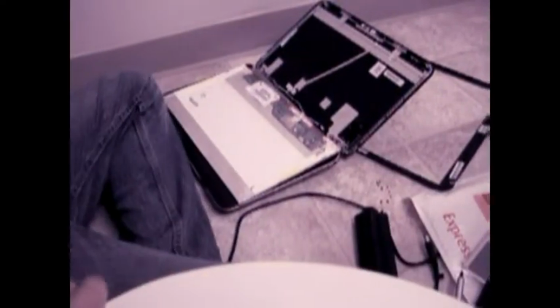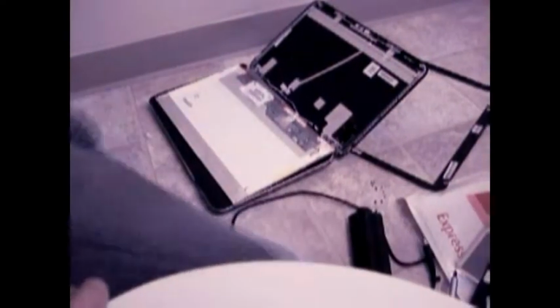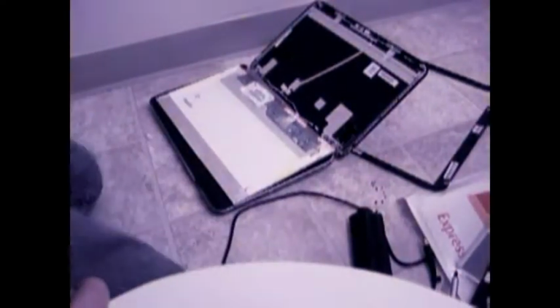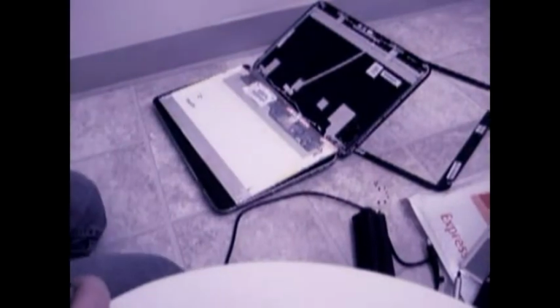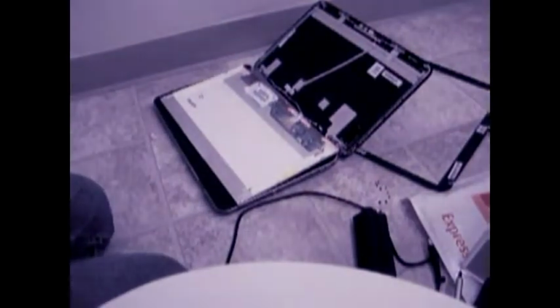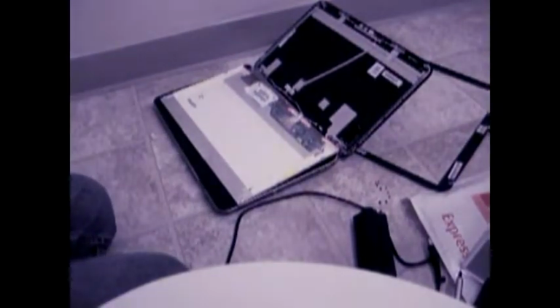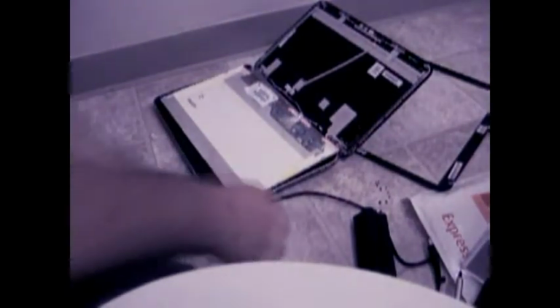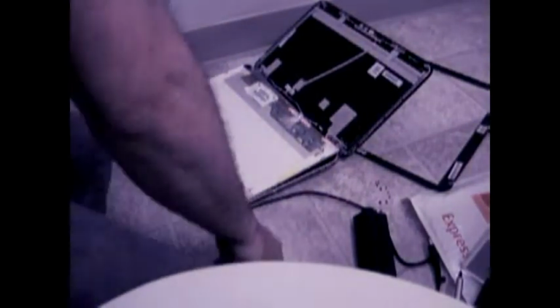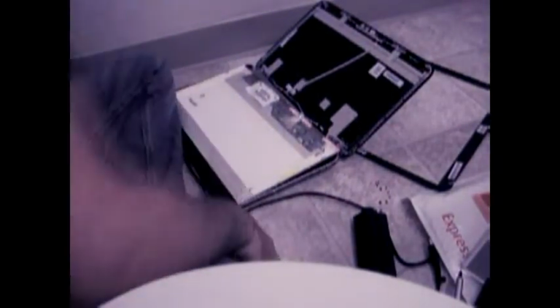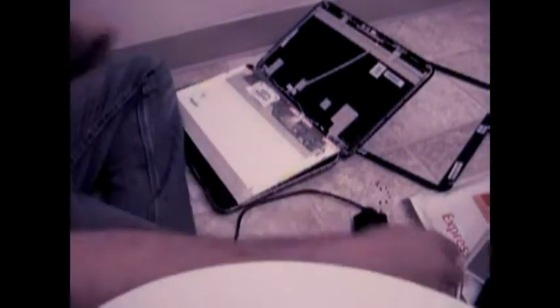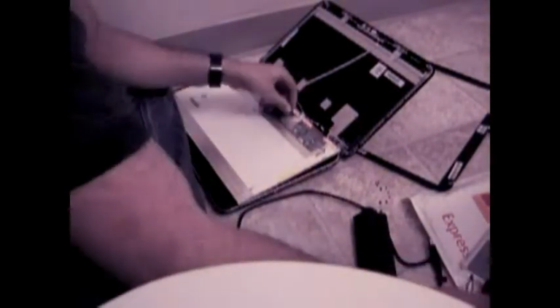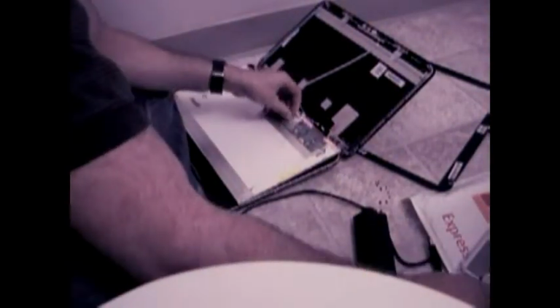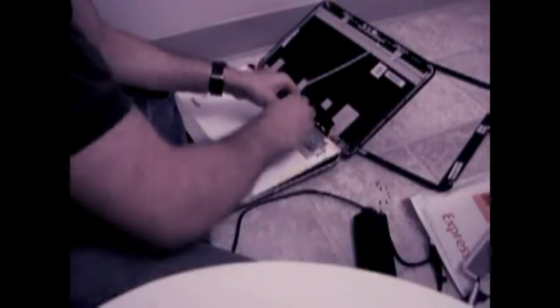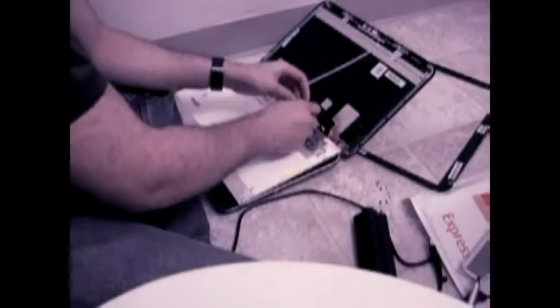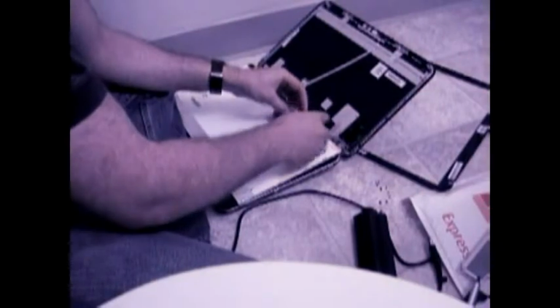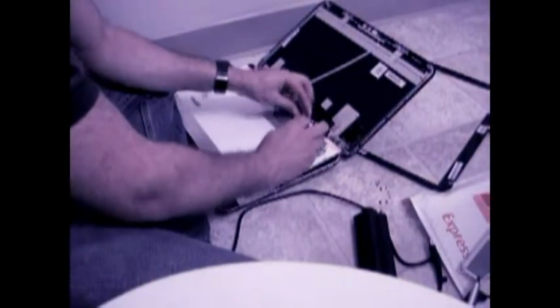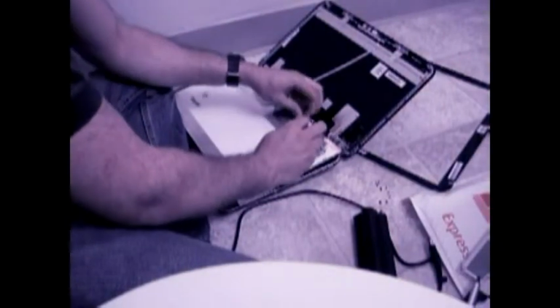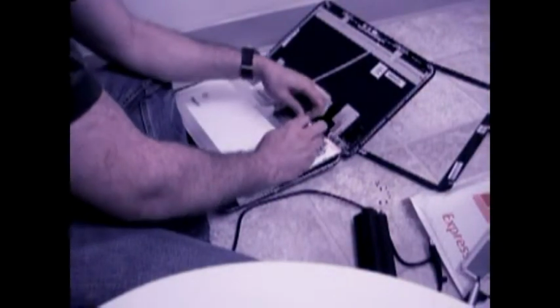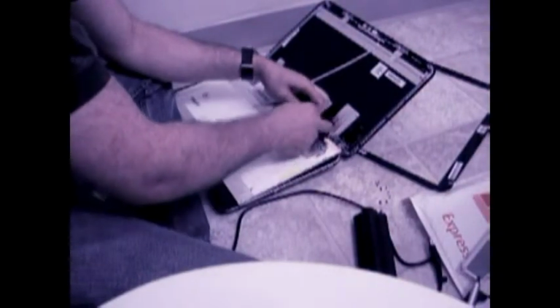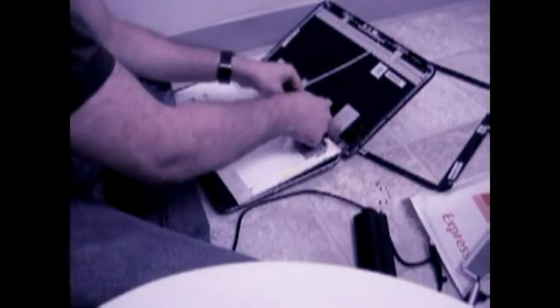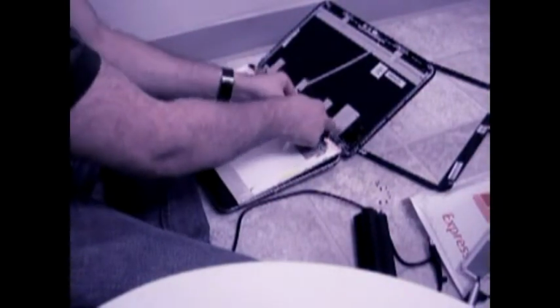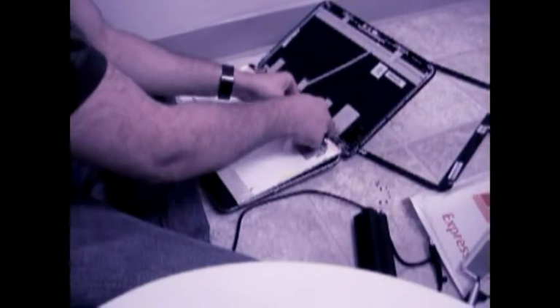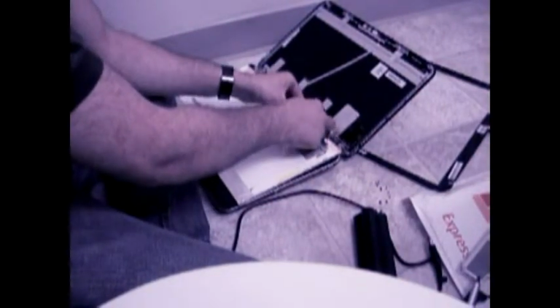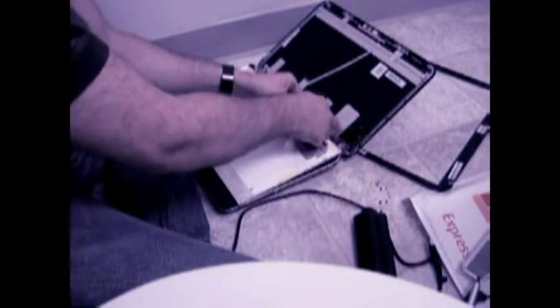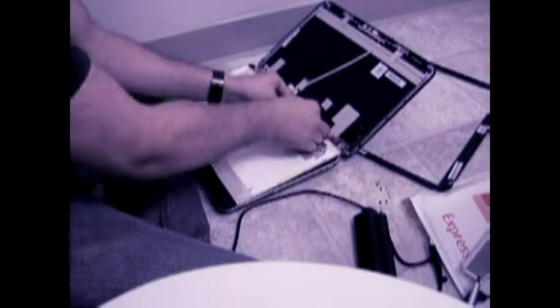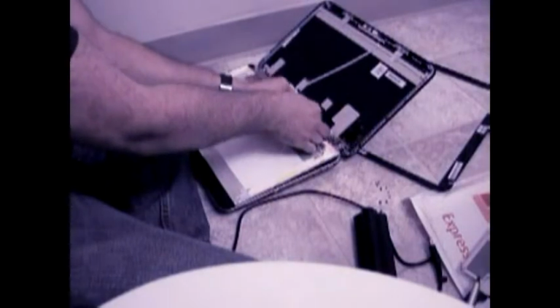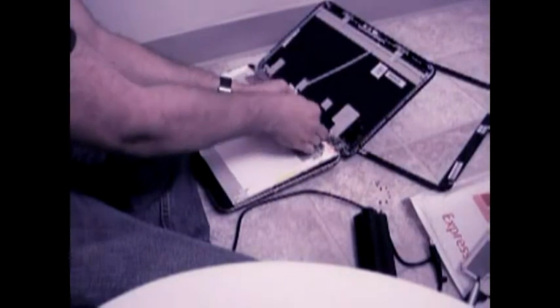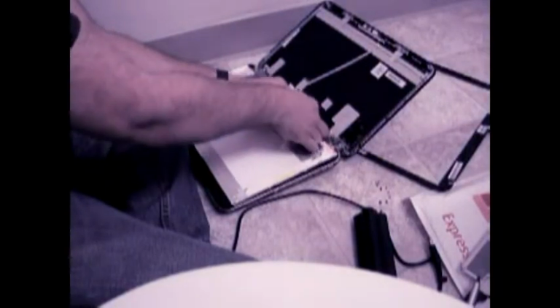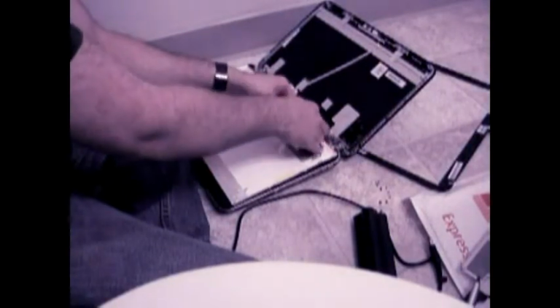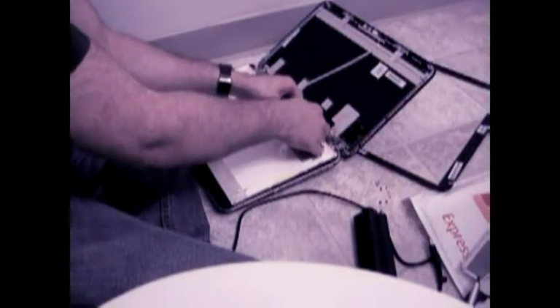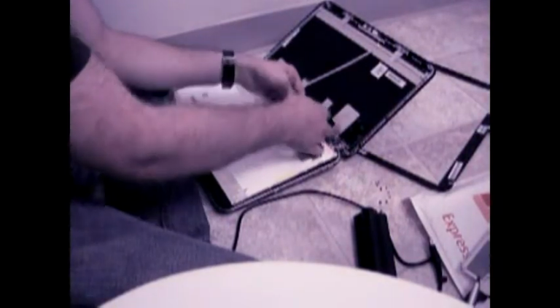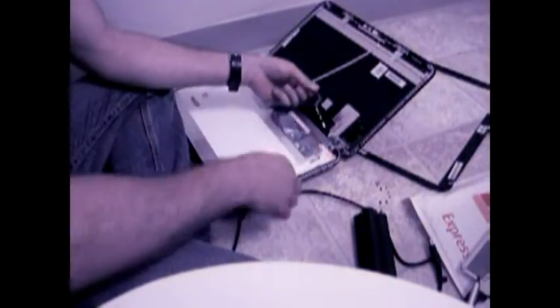Locate the cable going into the back of the monitor. It is secured with tape. Gently peel or cut the tape out of the way, and using careful even pressure, disconnect the old cable.